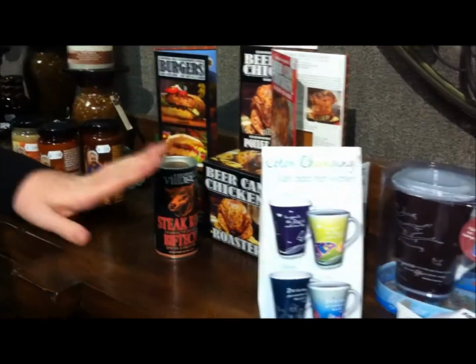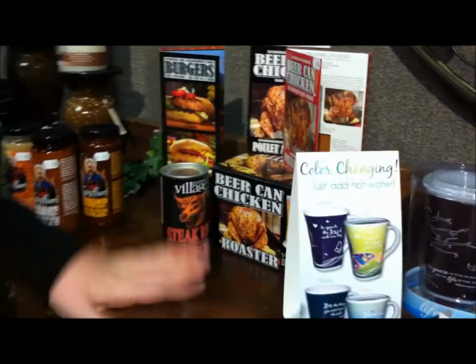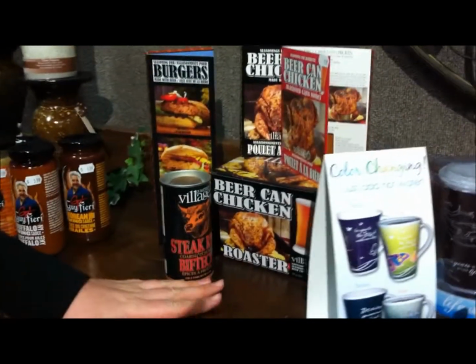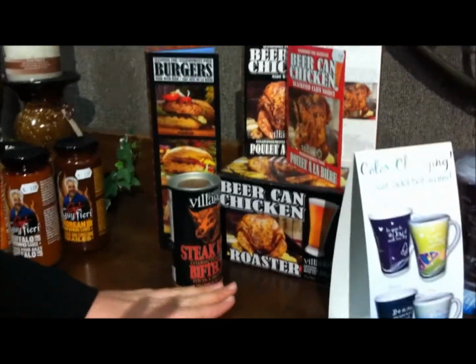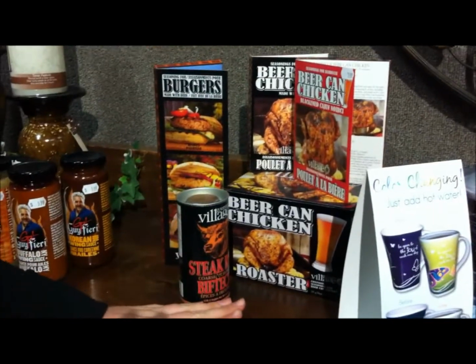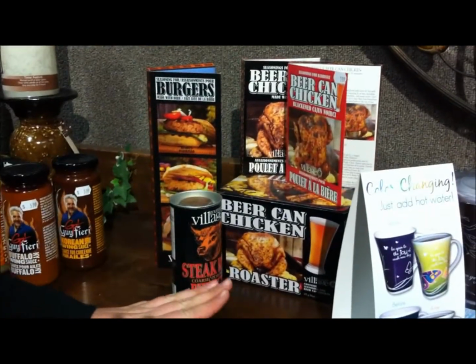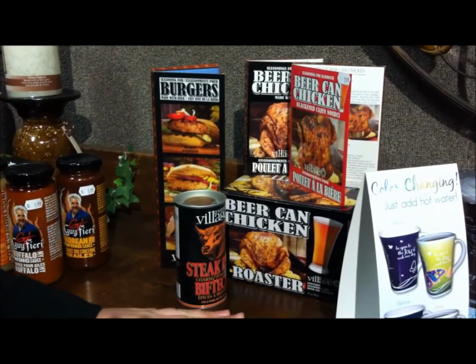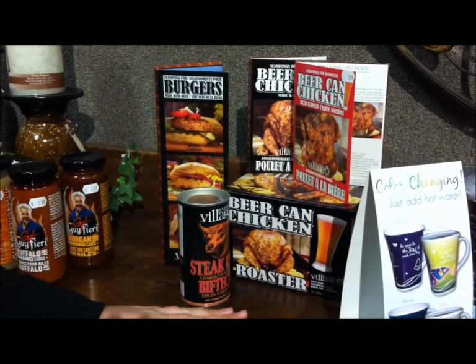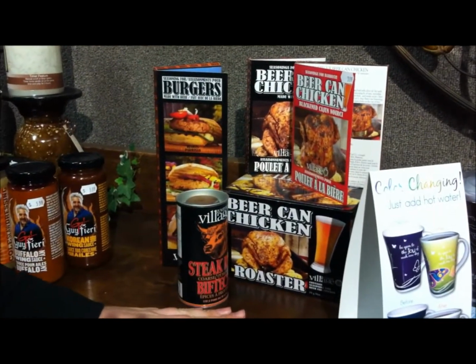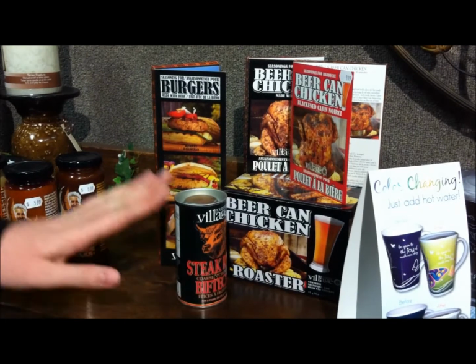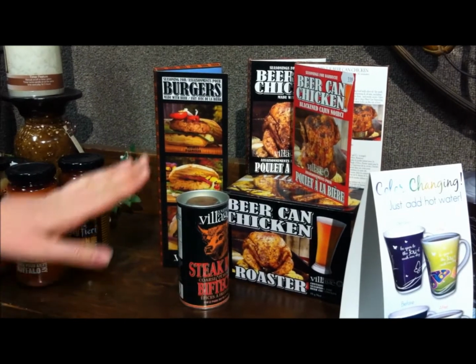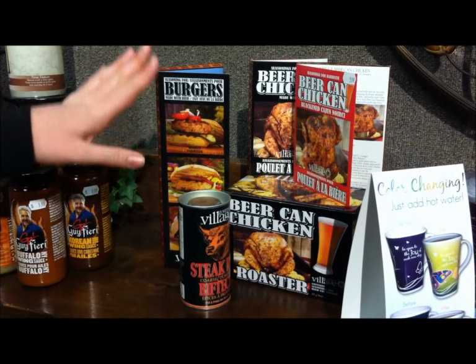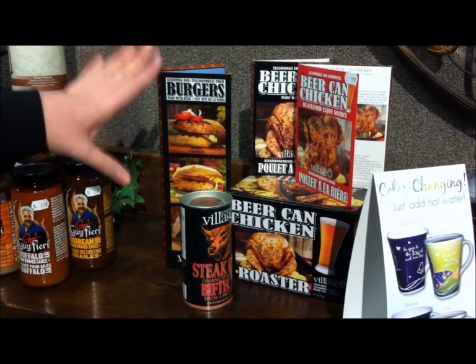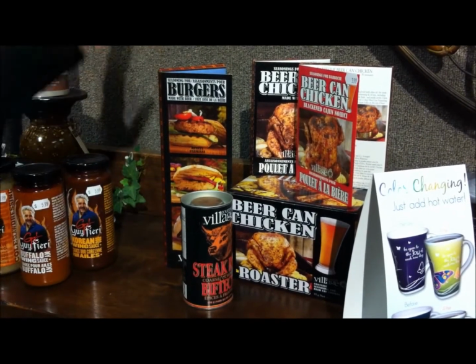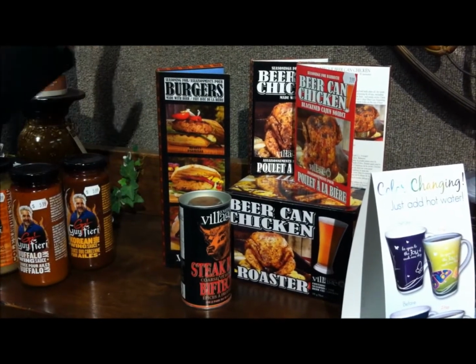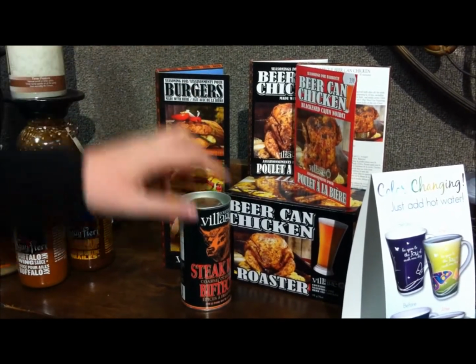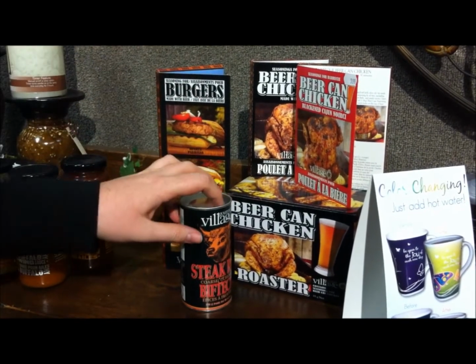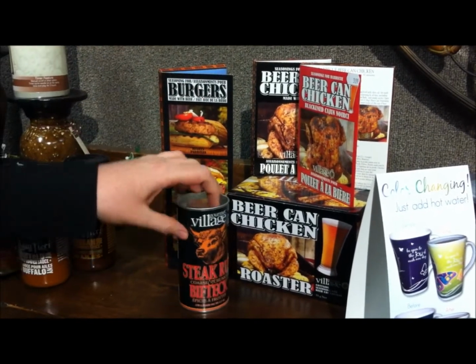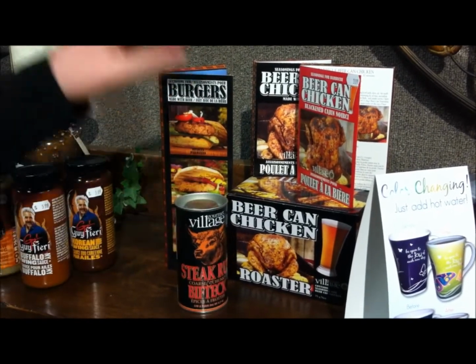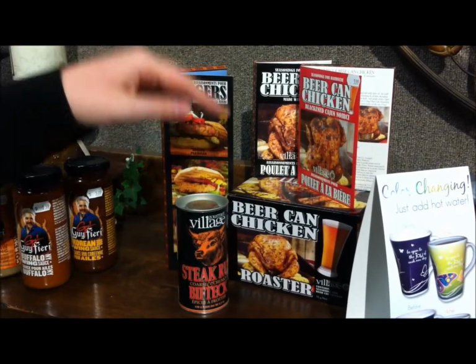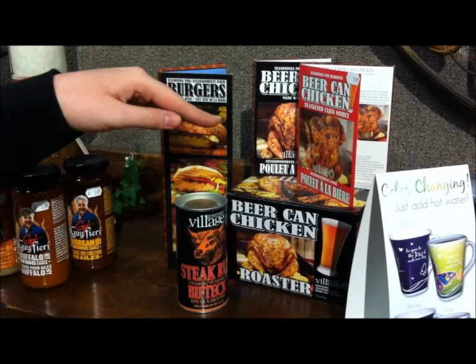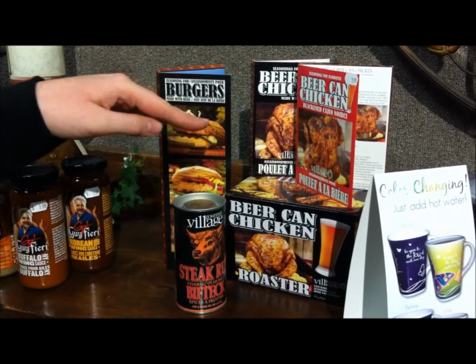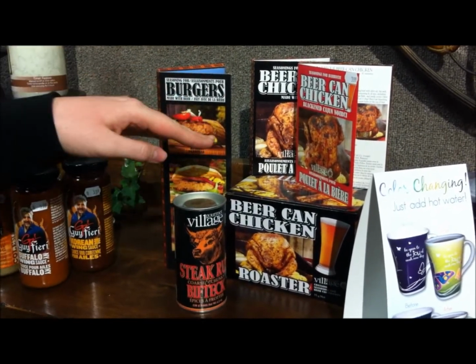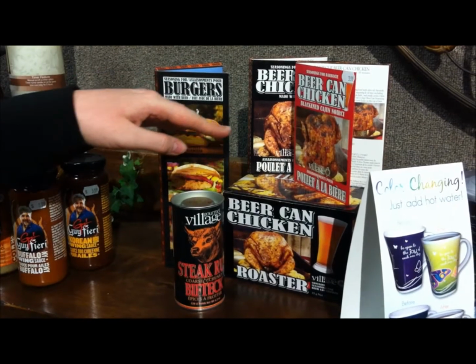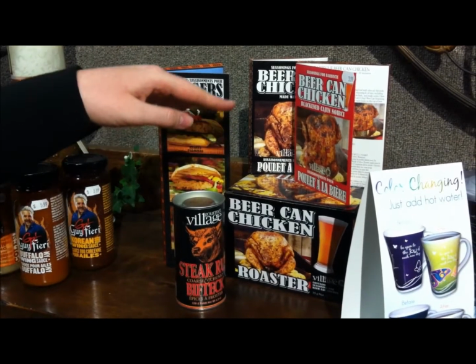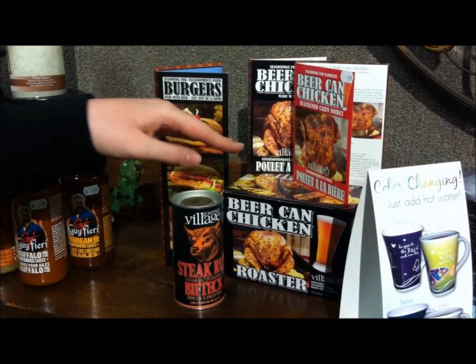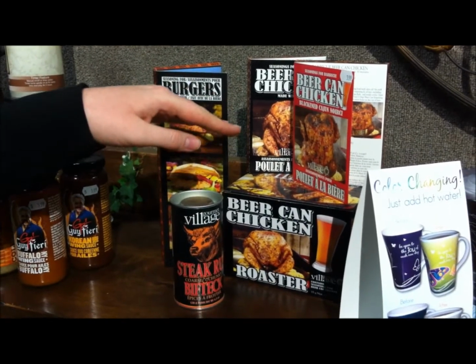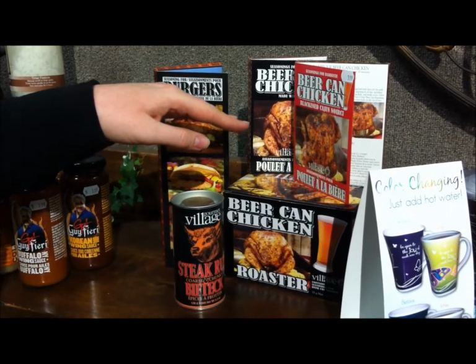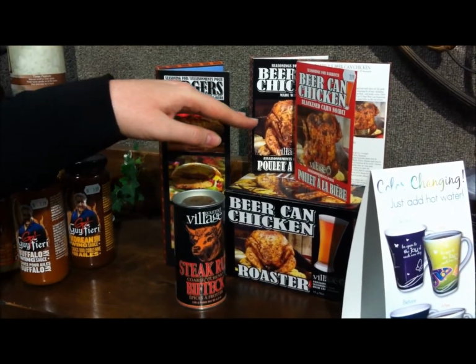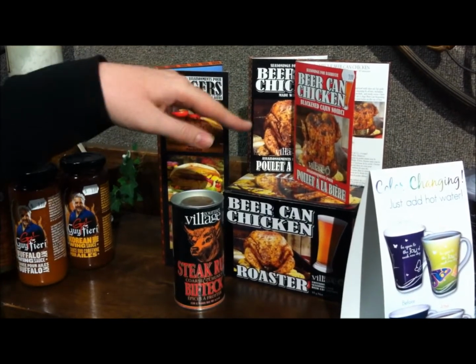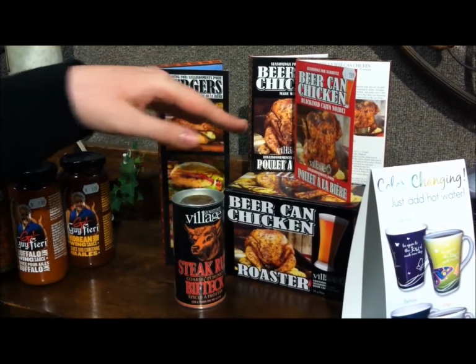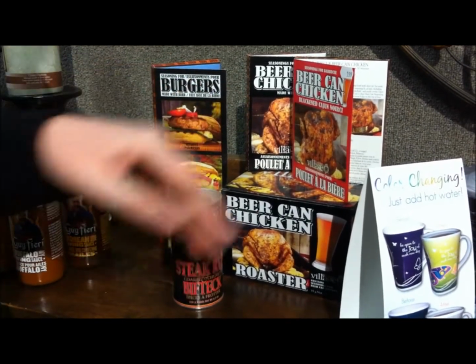Next, we've got your rubs. Who doesn't love barbecuing for Father's Day? We've got your burger rubs, your steak rubs, we even have a beer can chicken — that is awesome putting on the barbecue. Guys are going to love it.